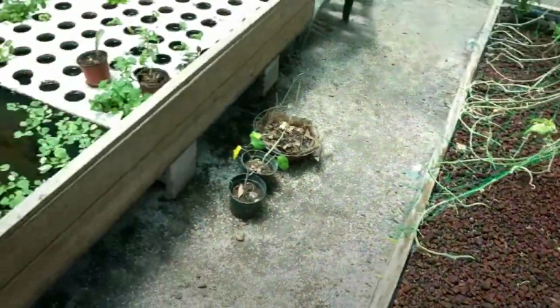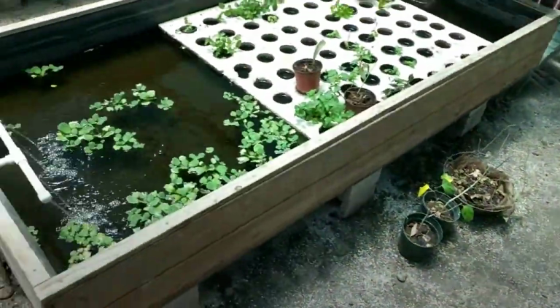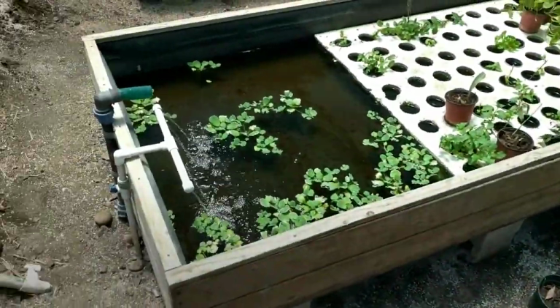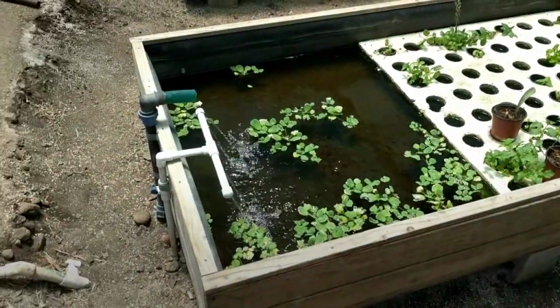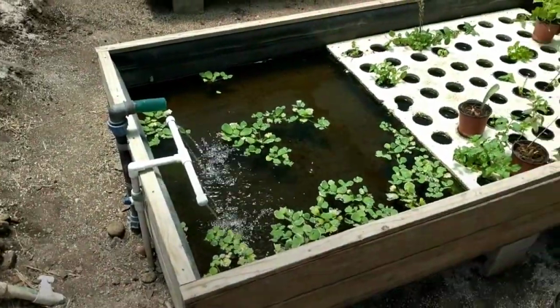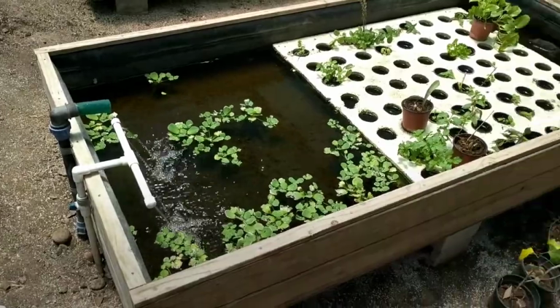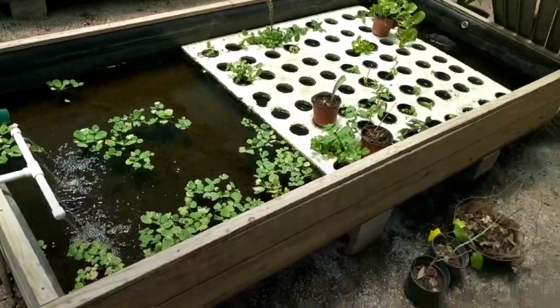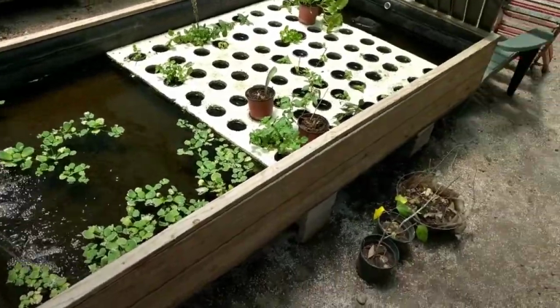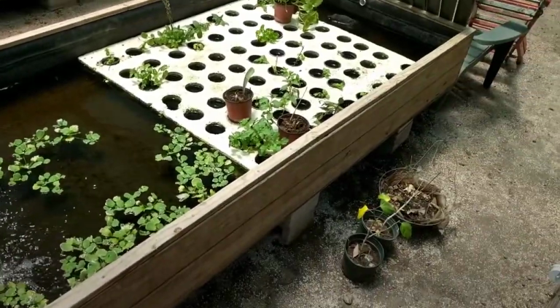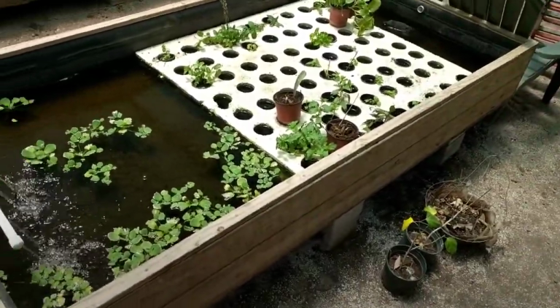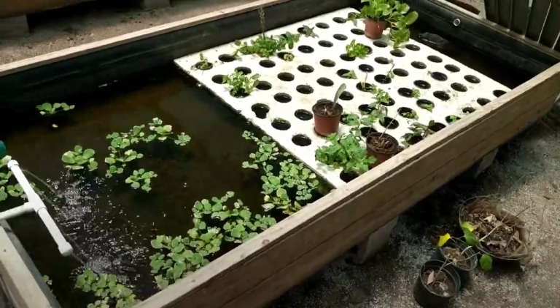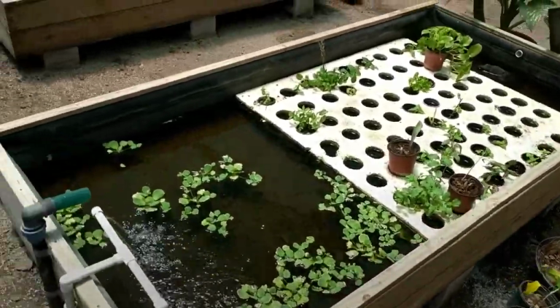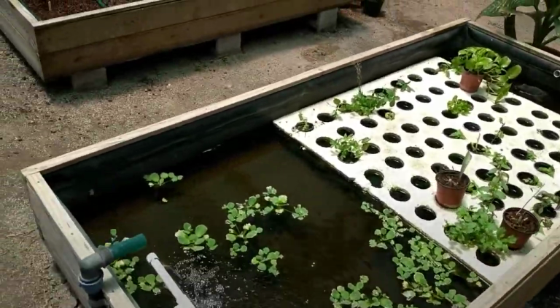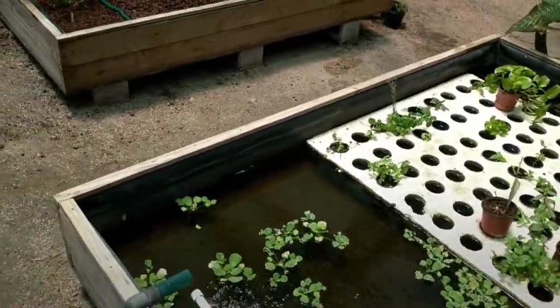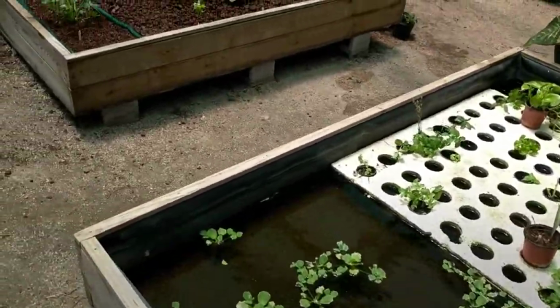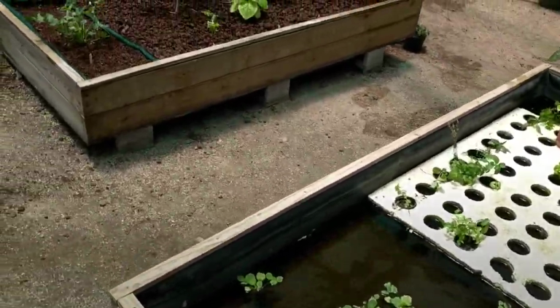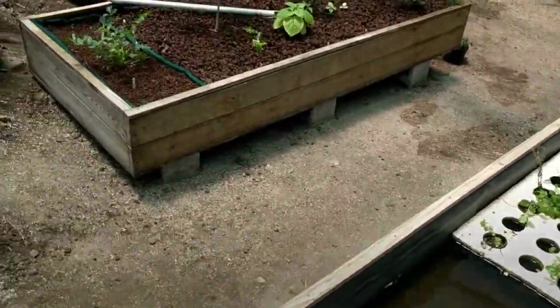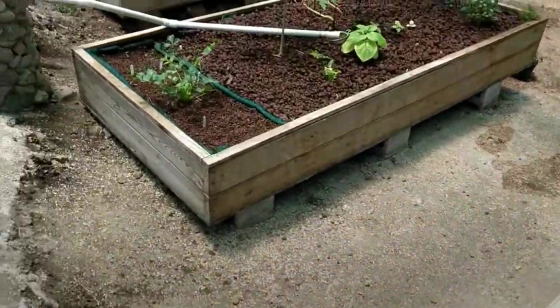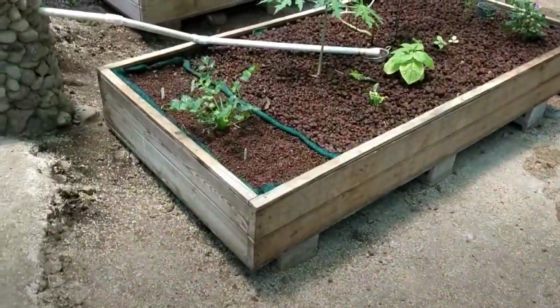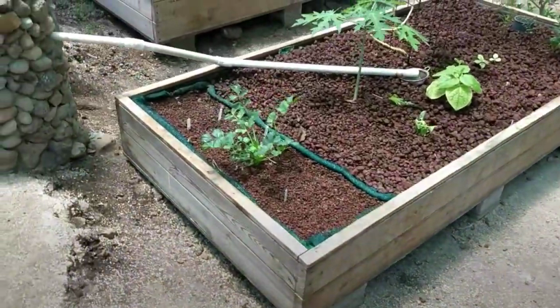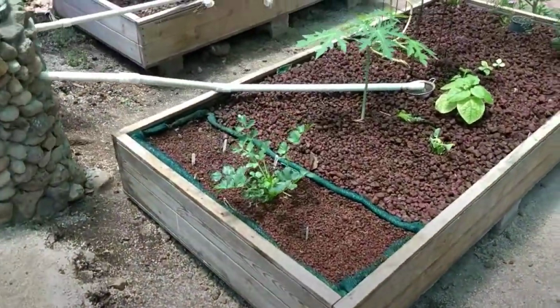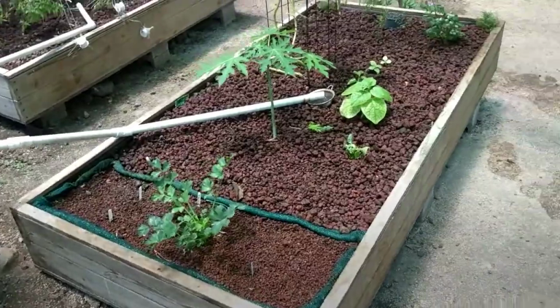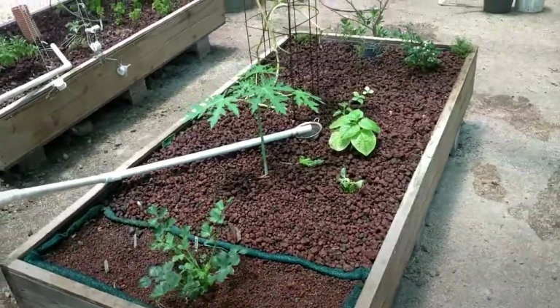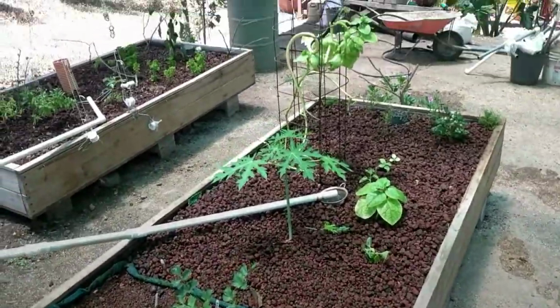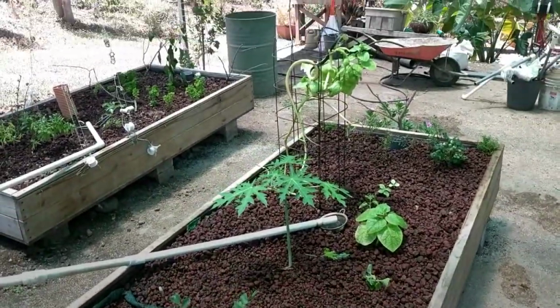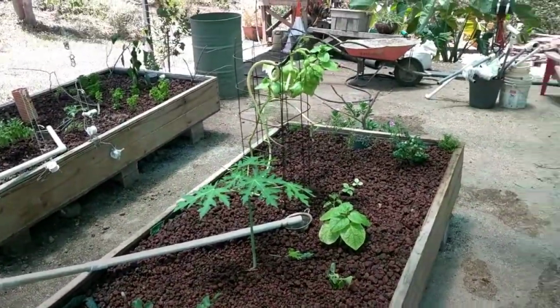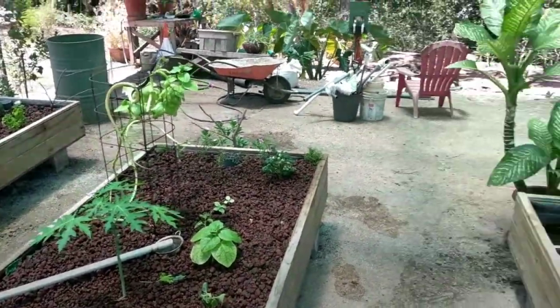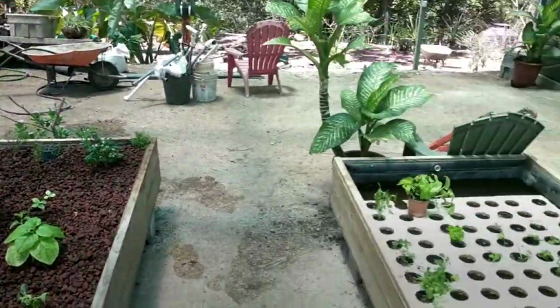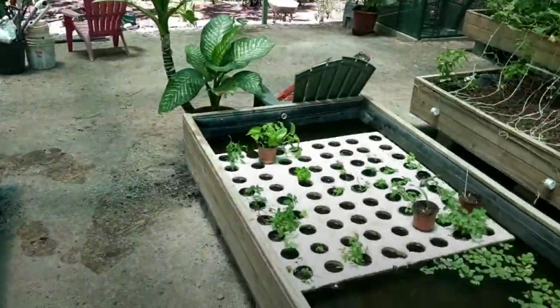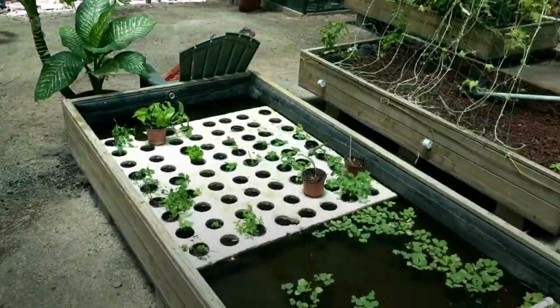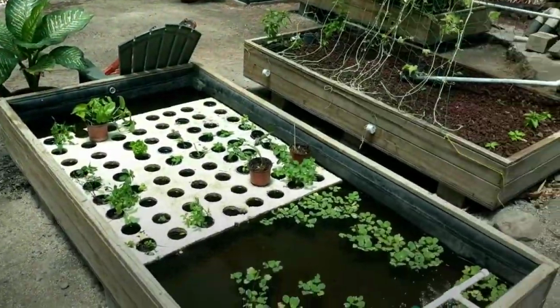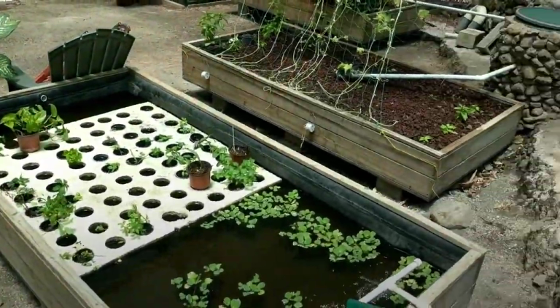Super happy with the Jebao pump. I expect it to last another few years too. And I have the other one, the 12,000 liter per hour pump, as a backup now.